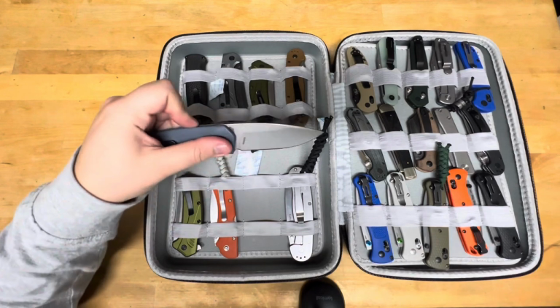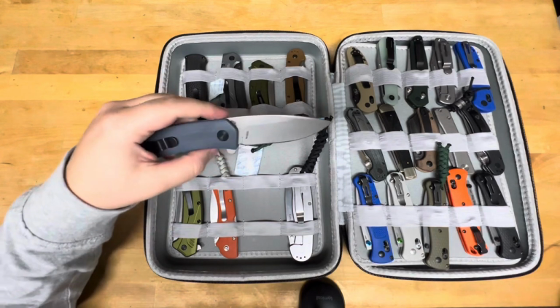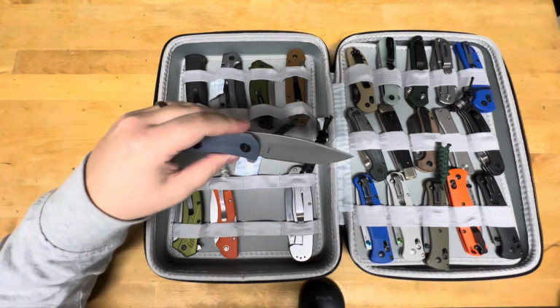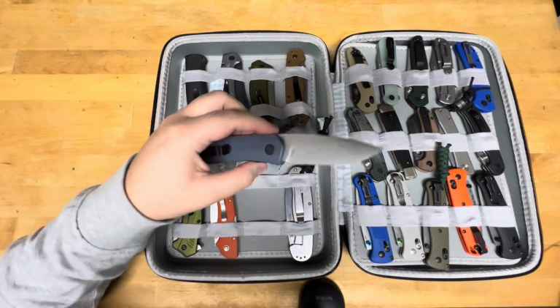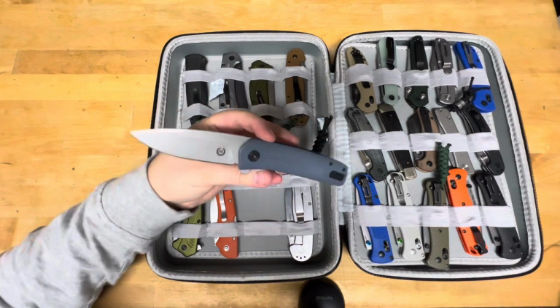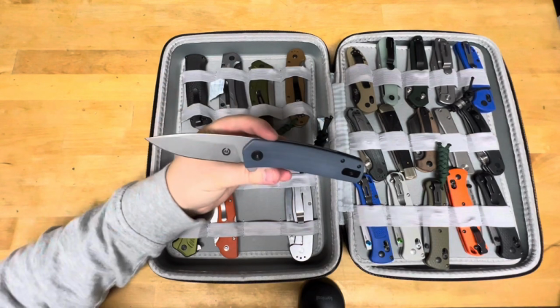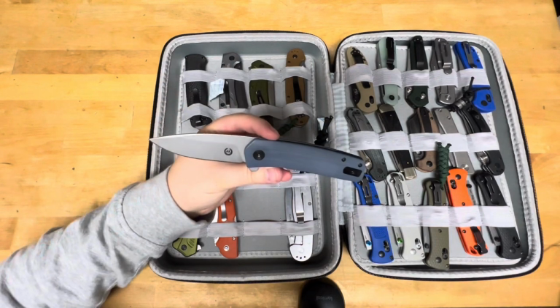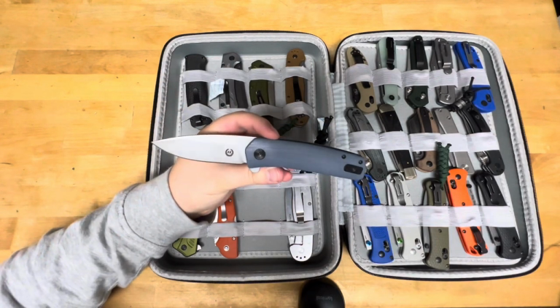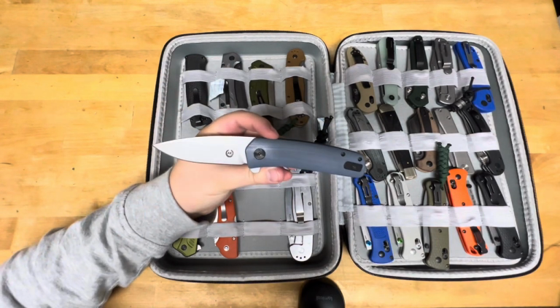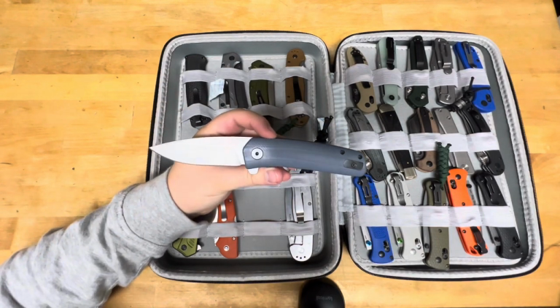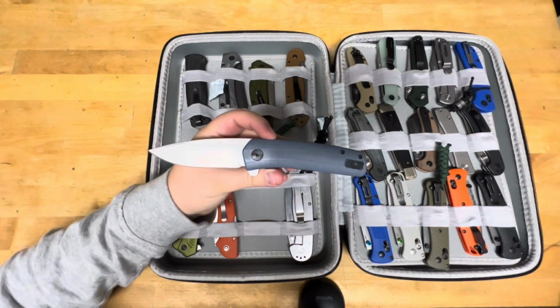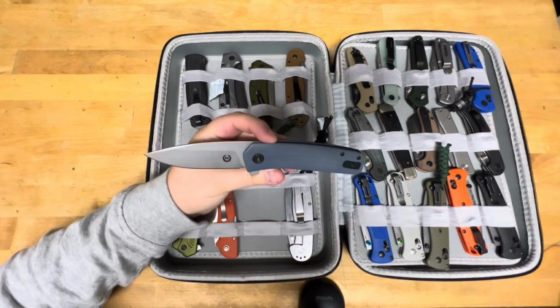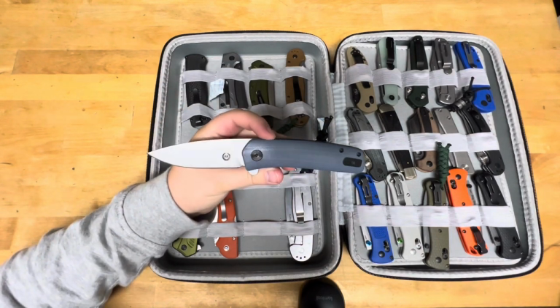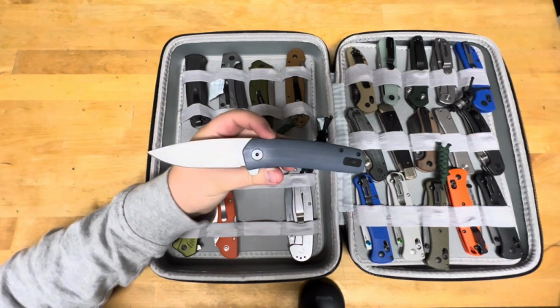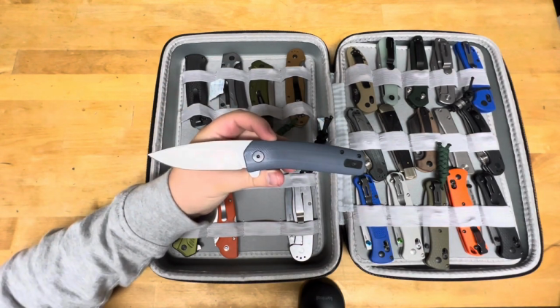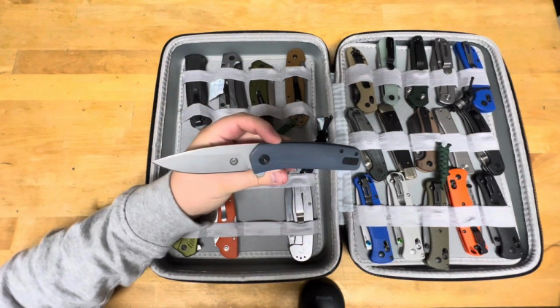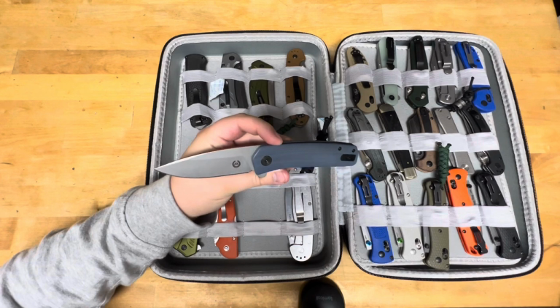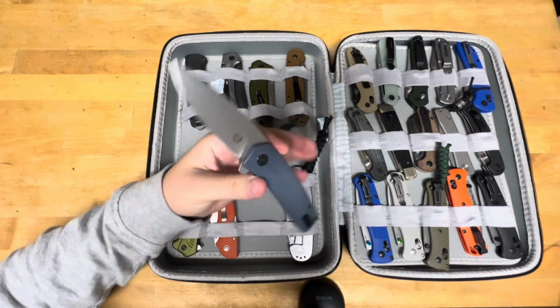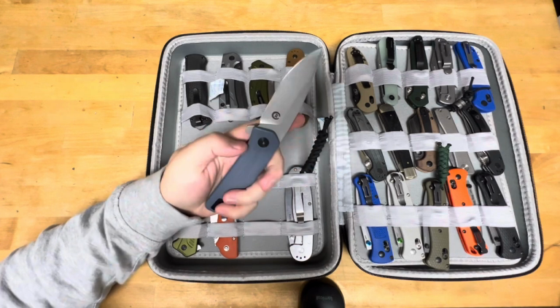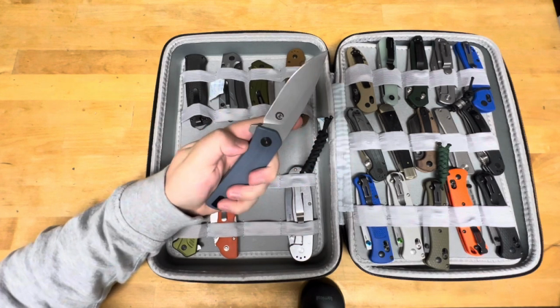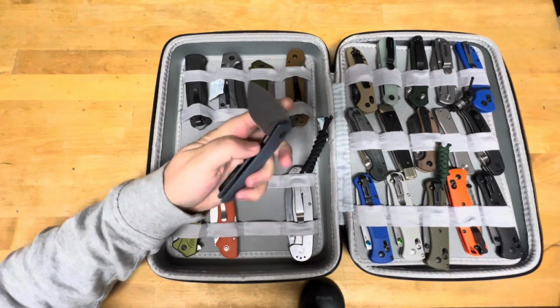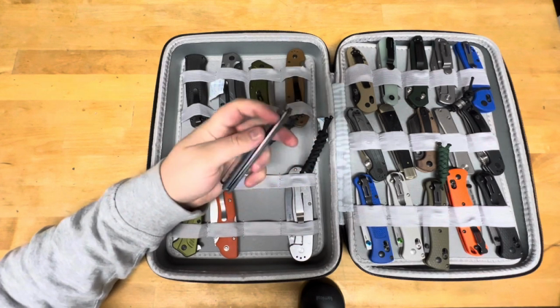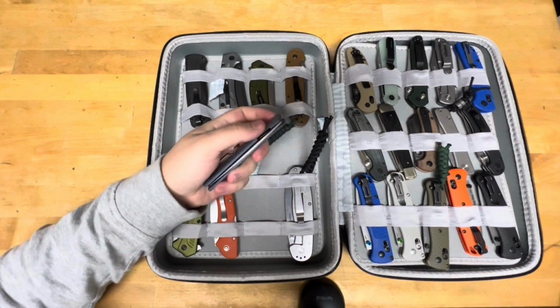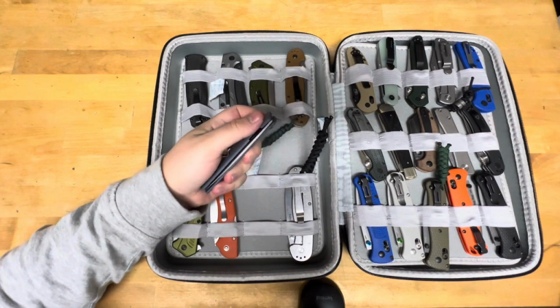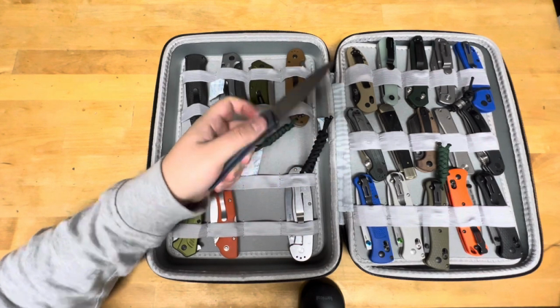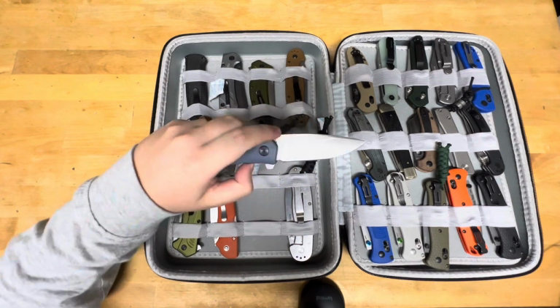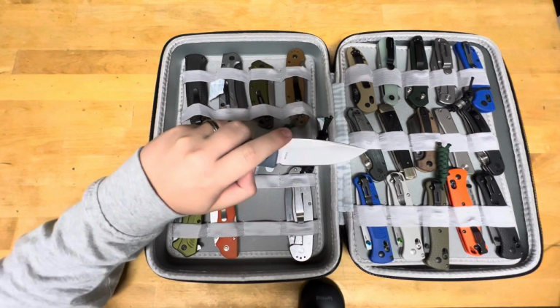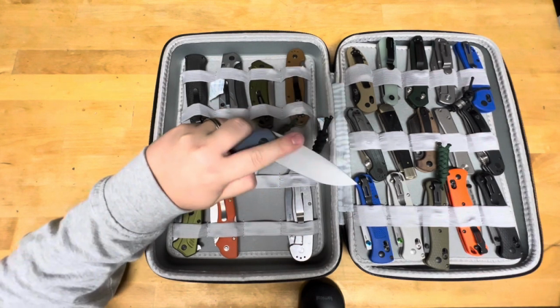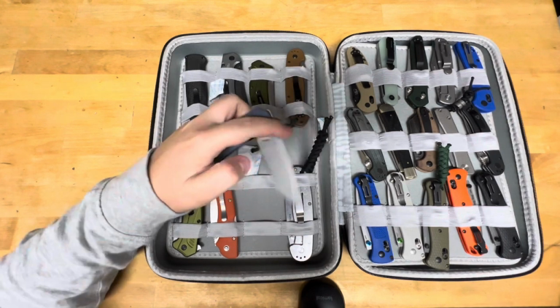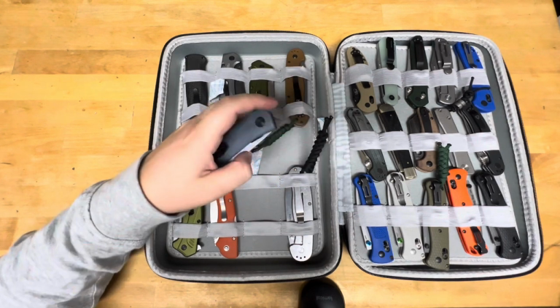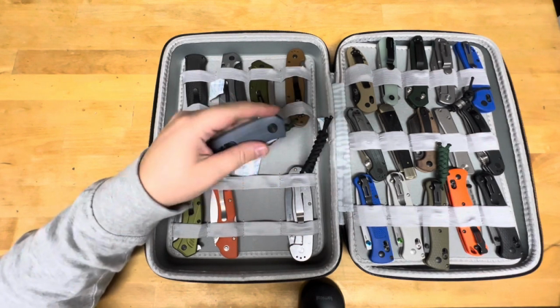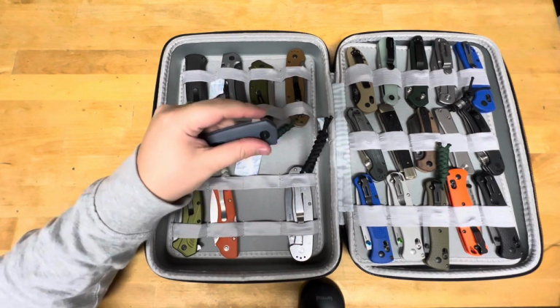This is an Asher Knives — I believe this is the Shiro Flipper. I really like this knife. He did a really good job designing it.